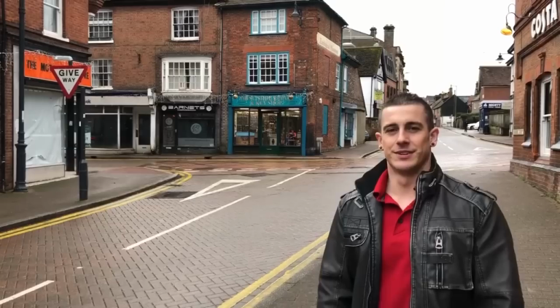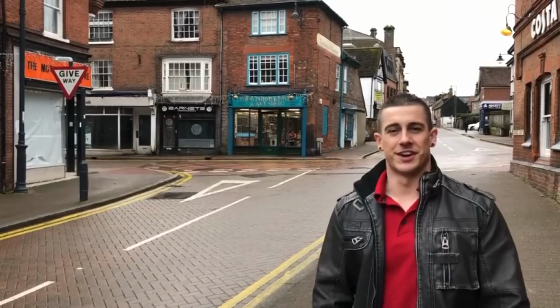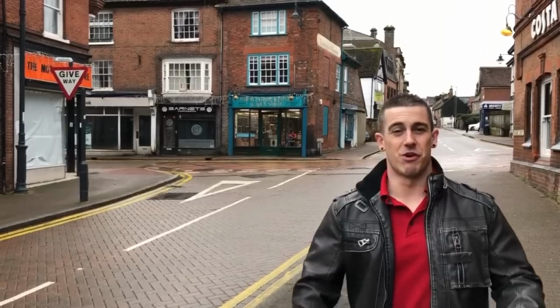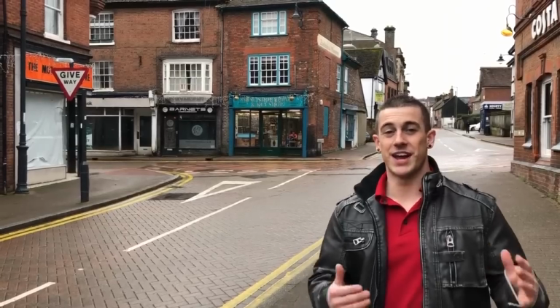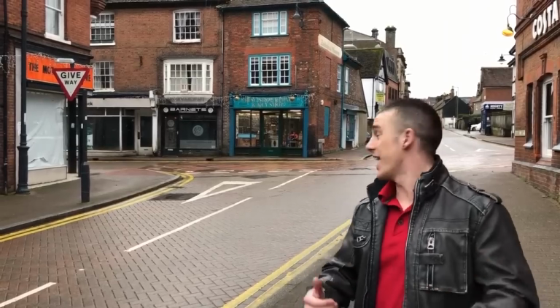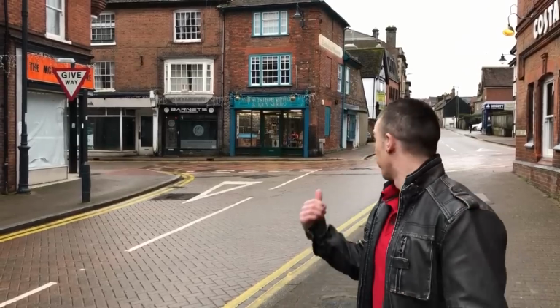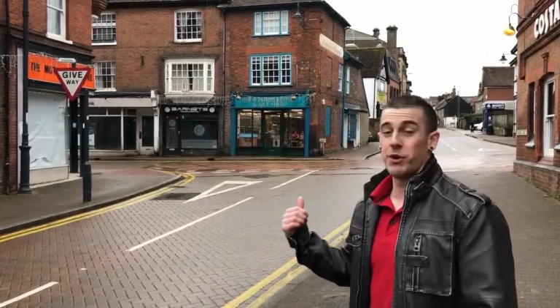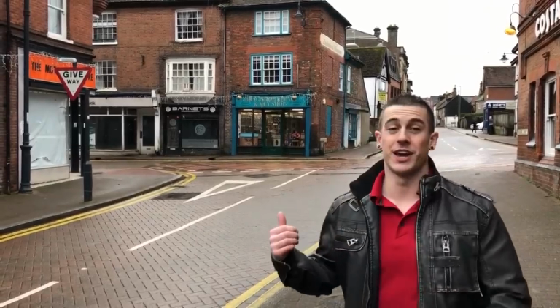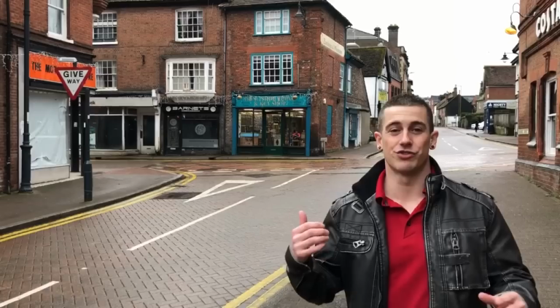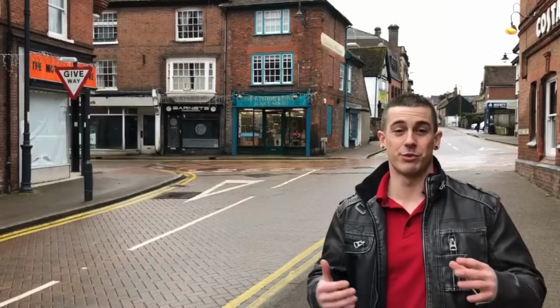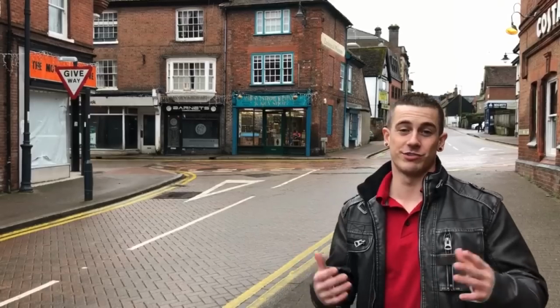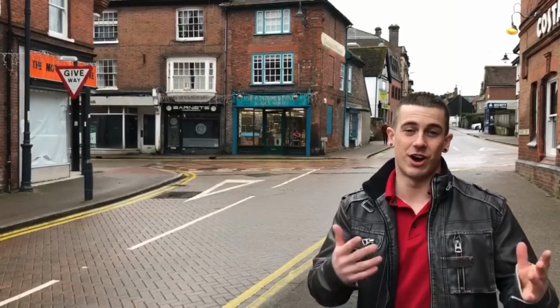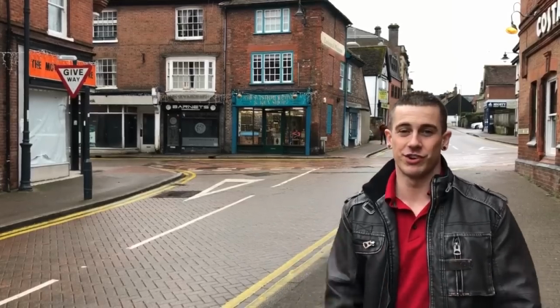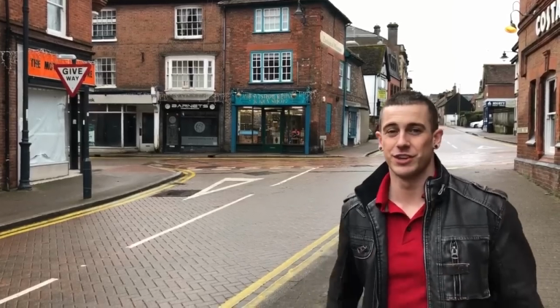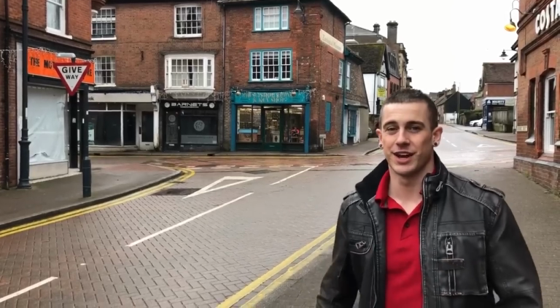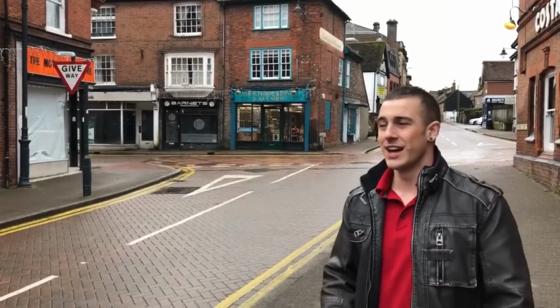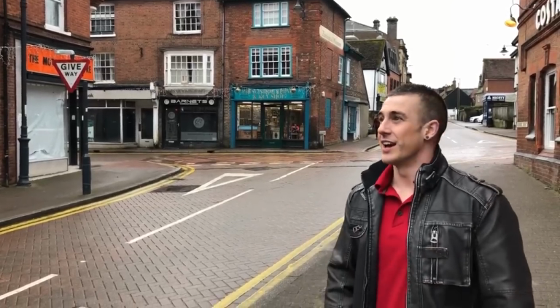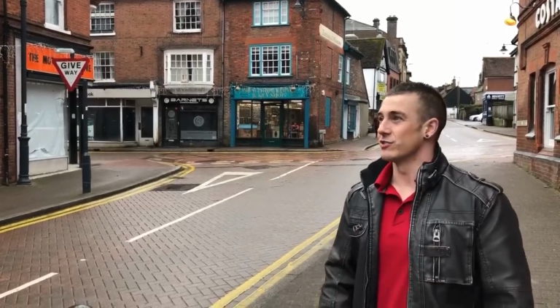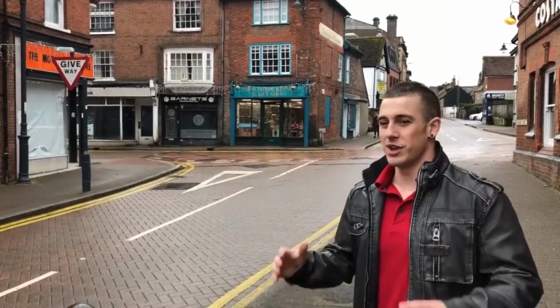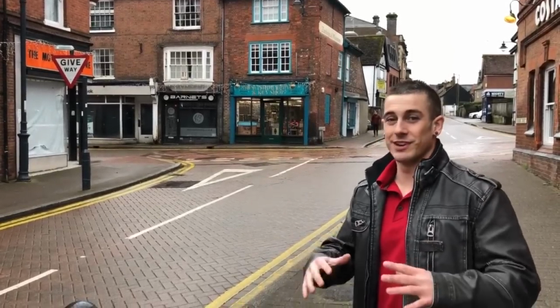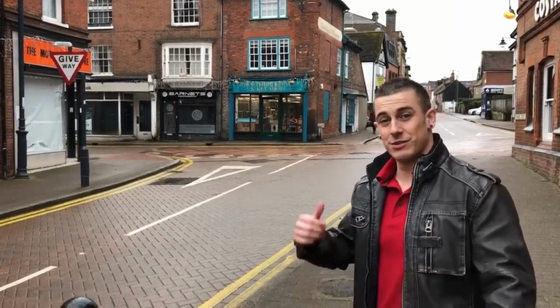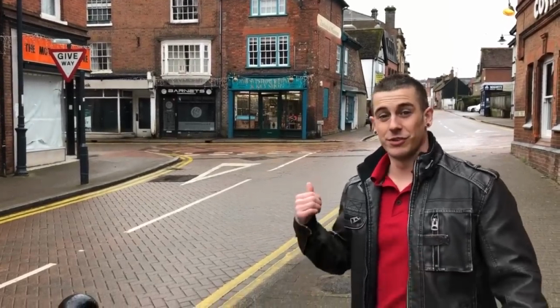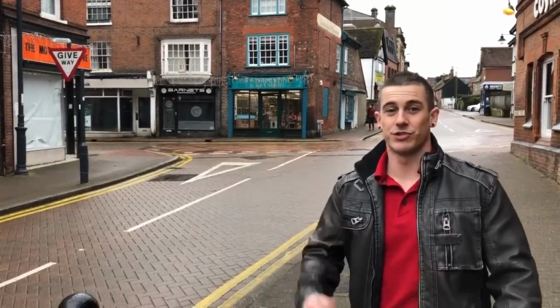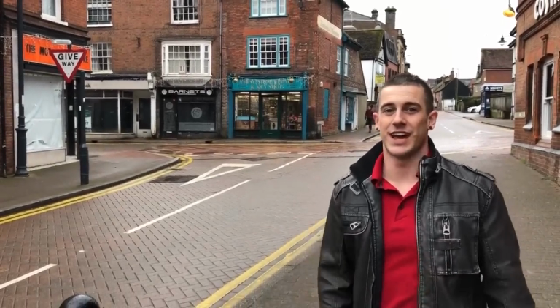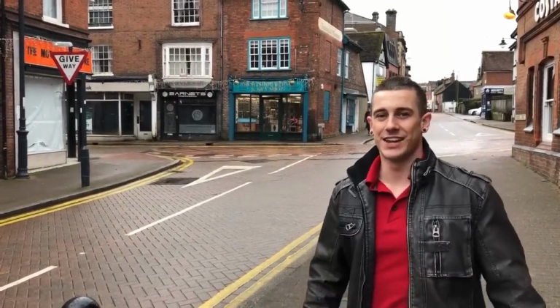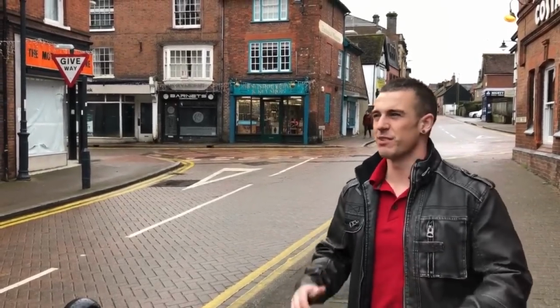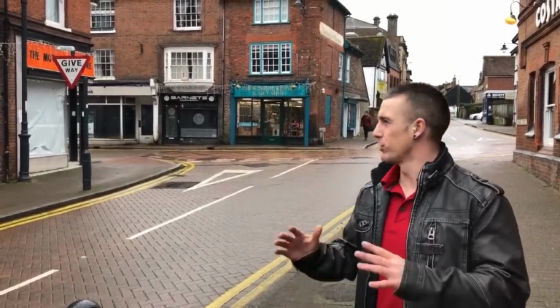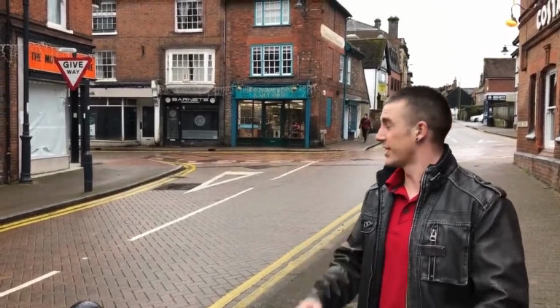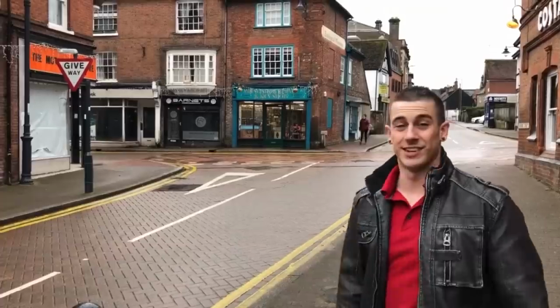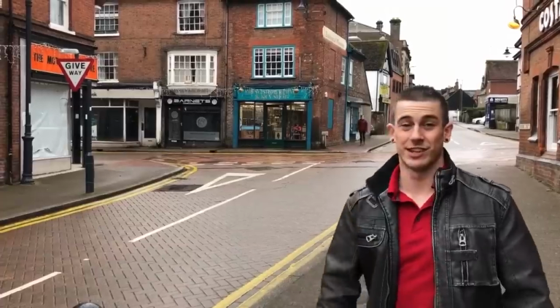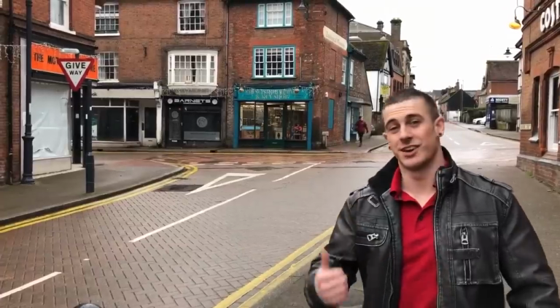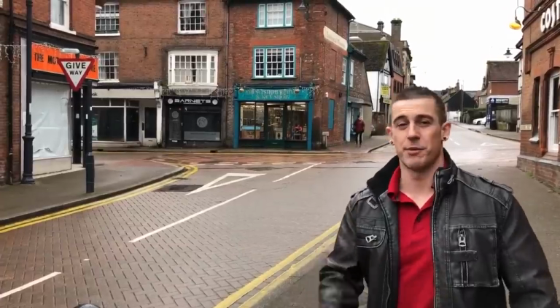We're here at the shop in Tring, which is Hertfordshire in the UK. It's right in the middle of town on the high street, and it's a bit of a miserable day today so let's hurry up and get inside.